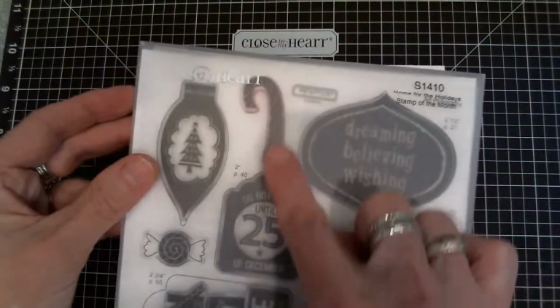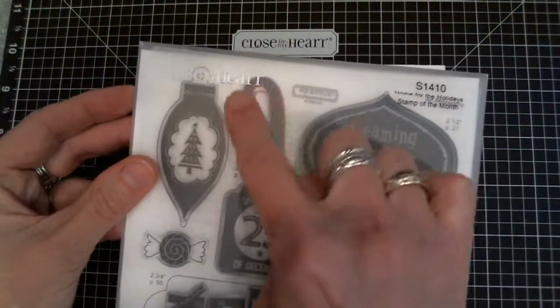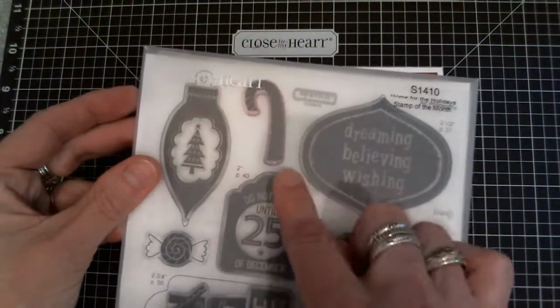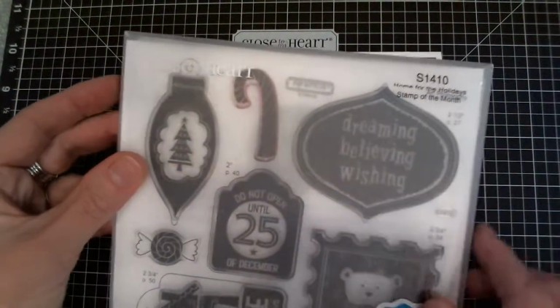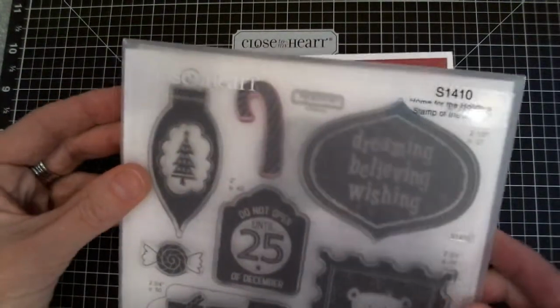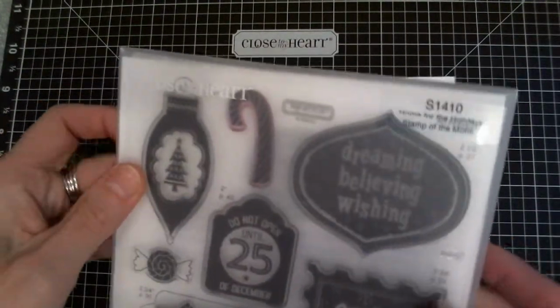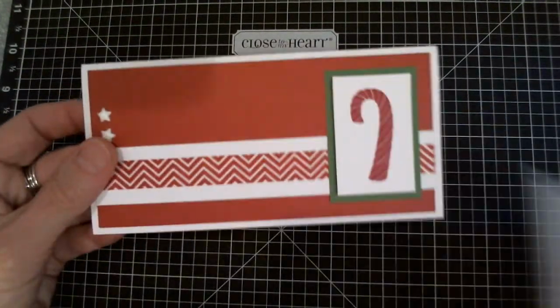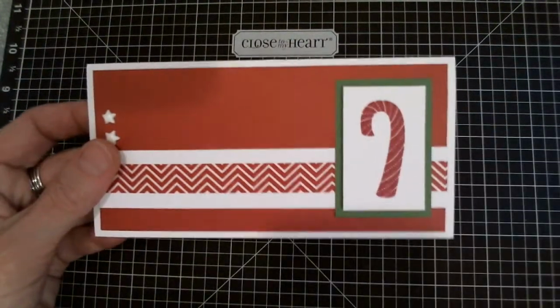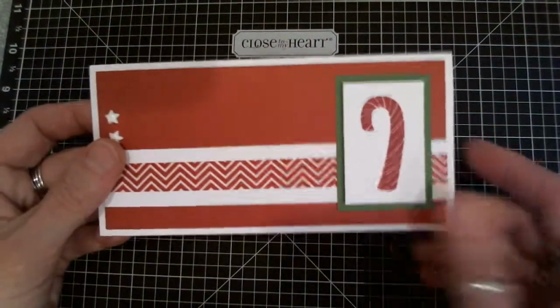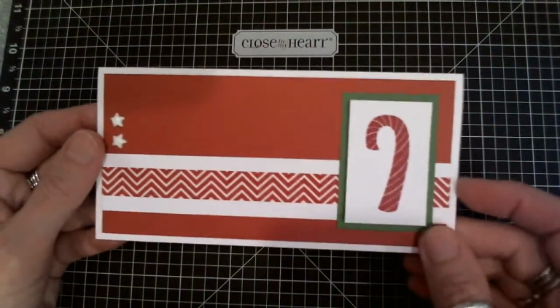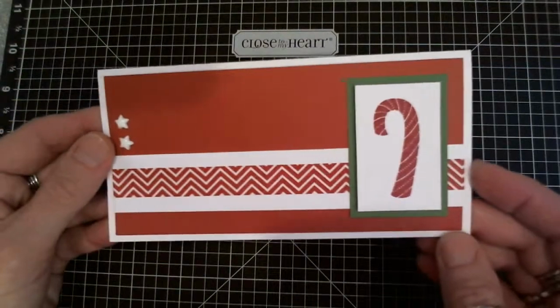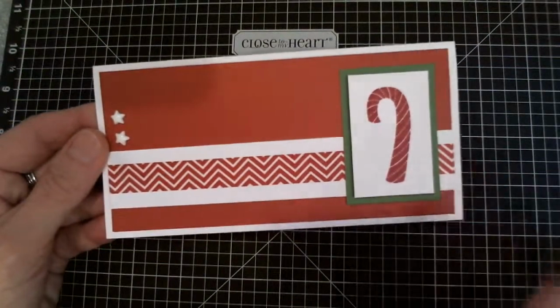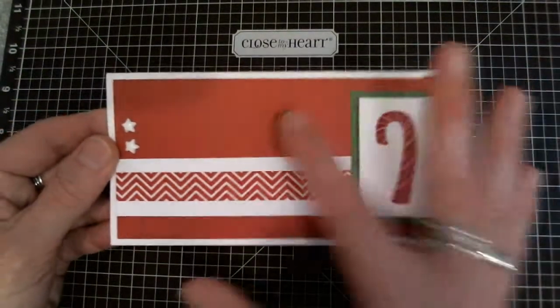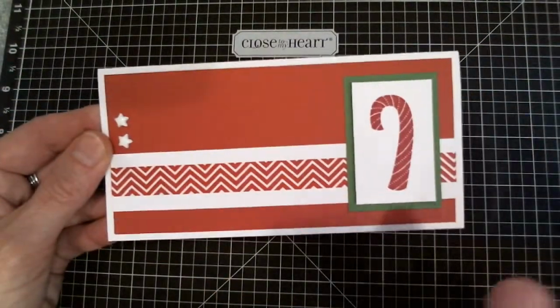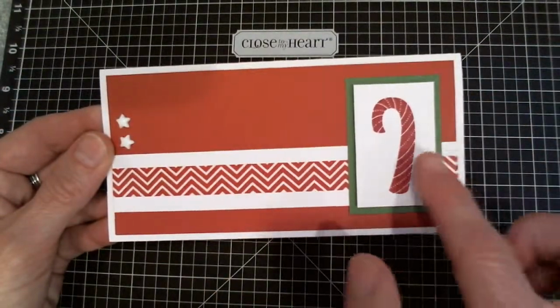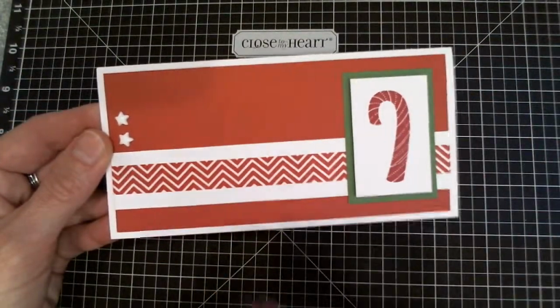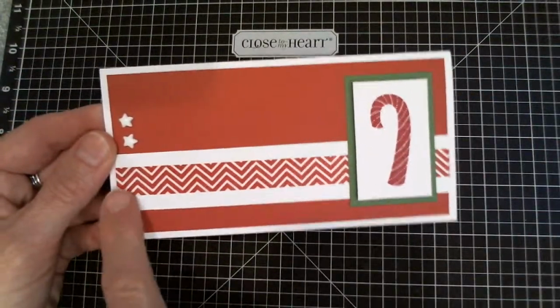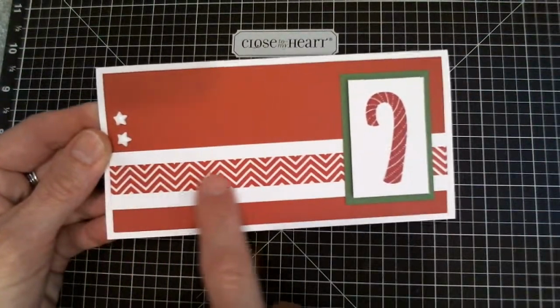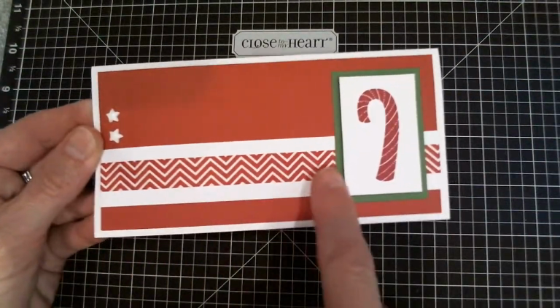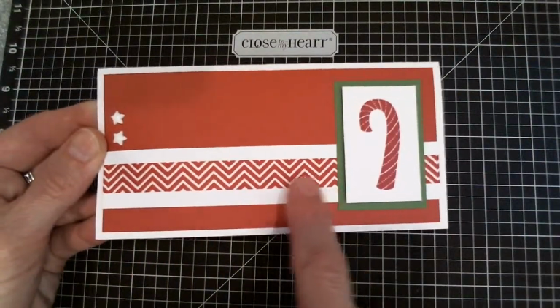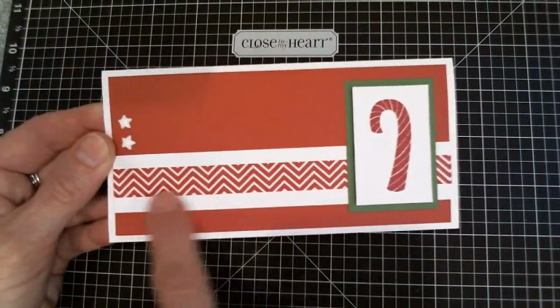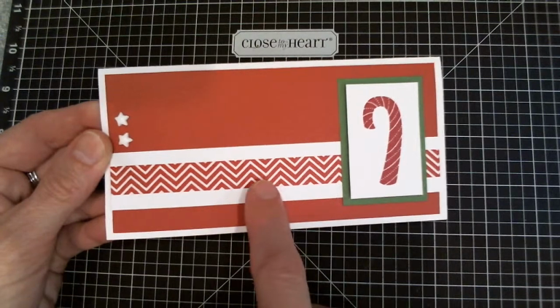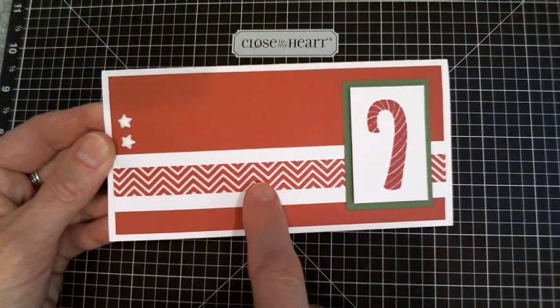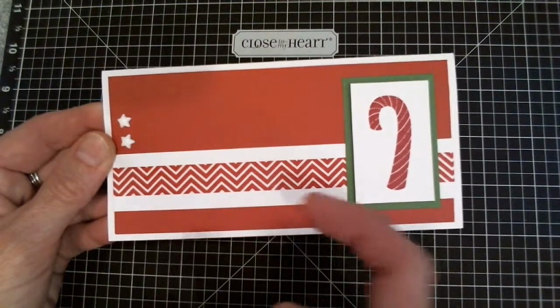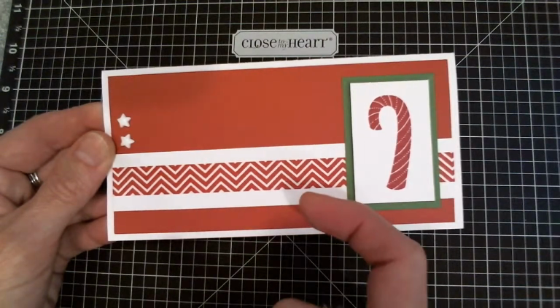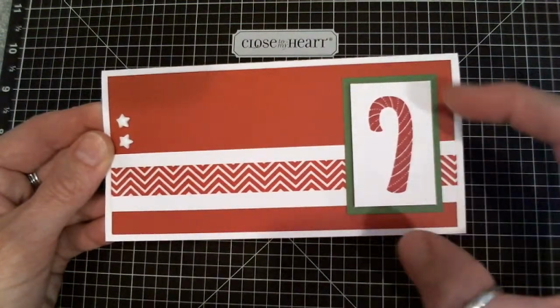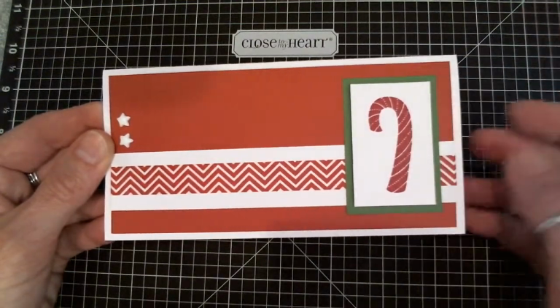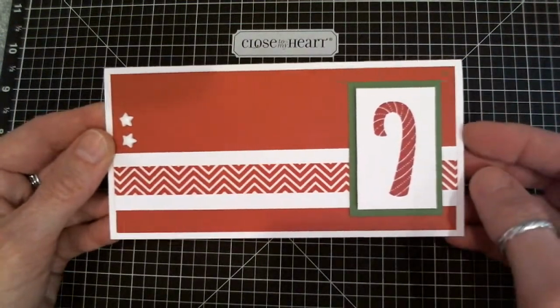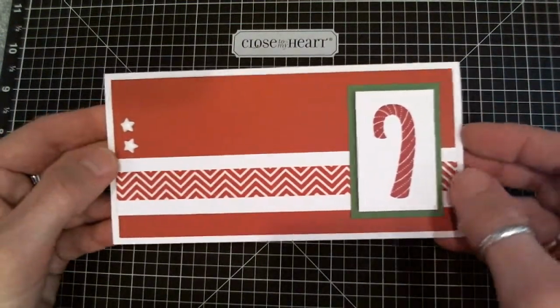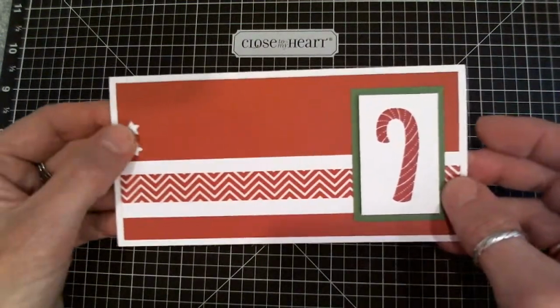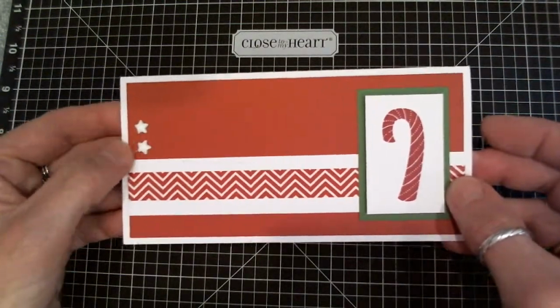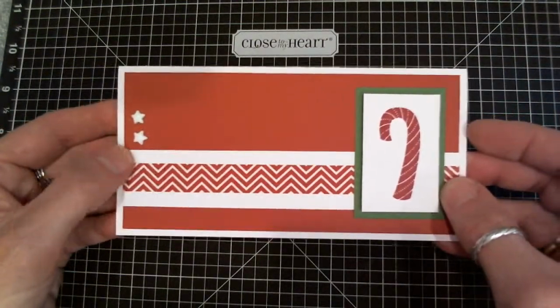Using this little candy cane image here, I thought that looked like a fun one — so what would accent that well? Ruby cardstock, ruby ink, and our washi tape, which is a really great accent design for the candy cane. A couple of stars for embellishment.